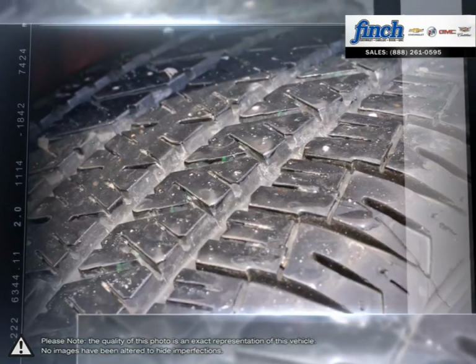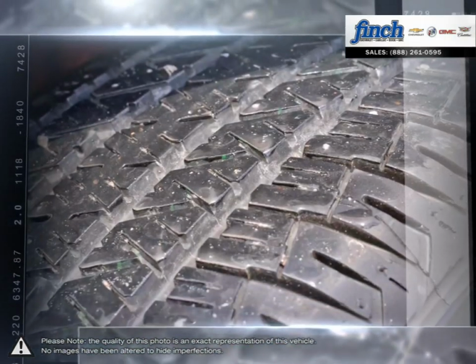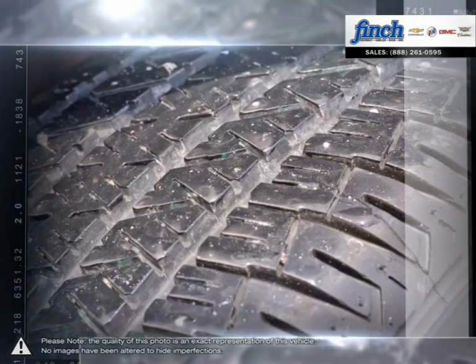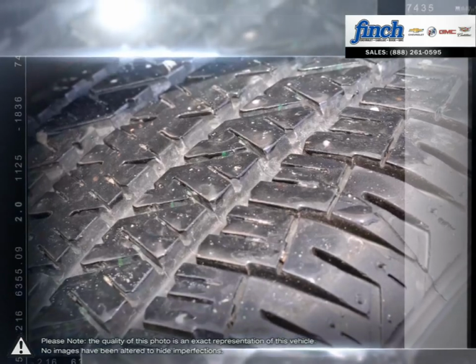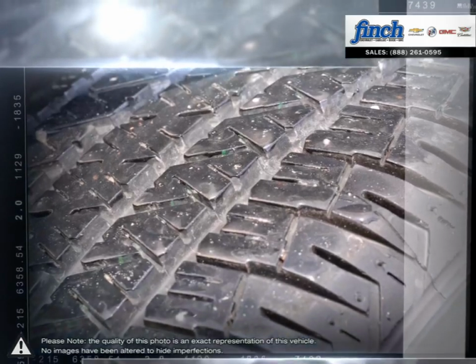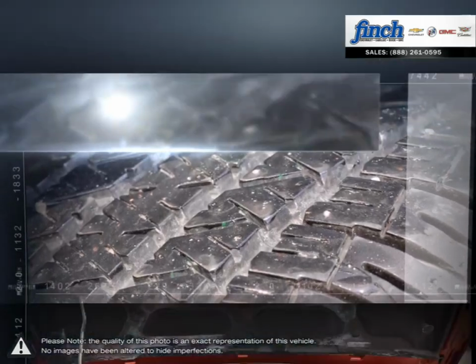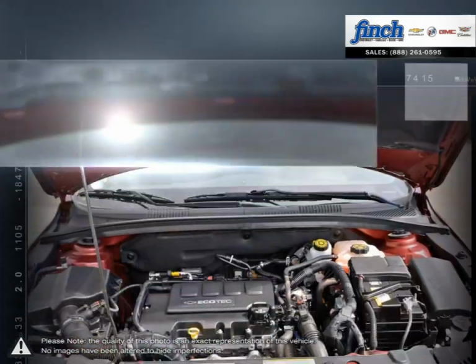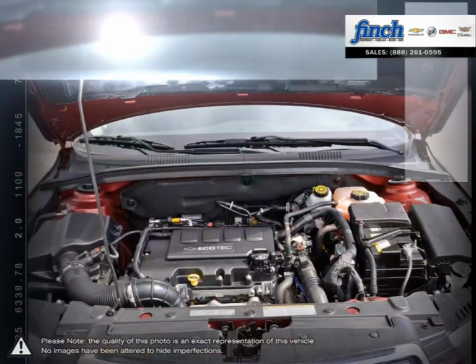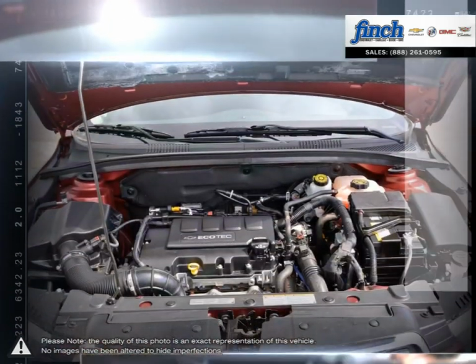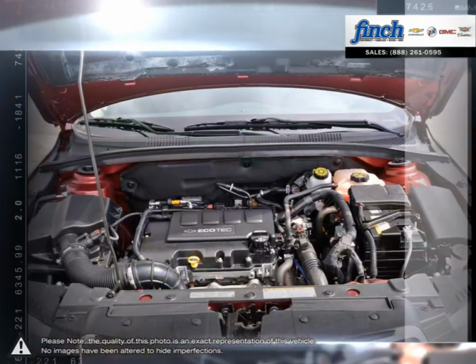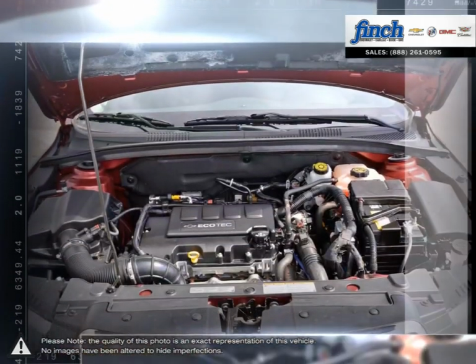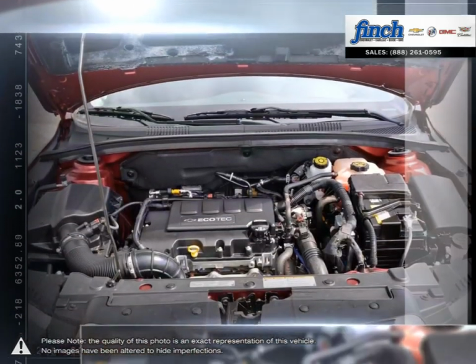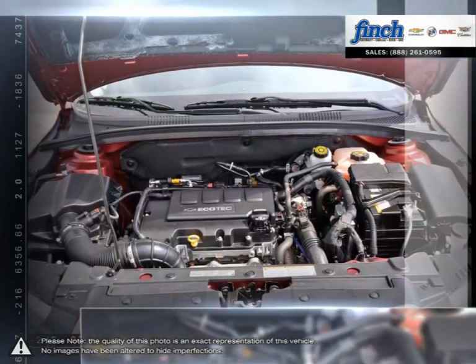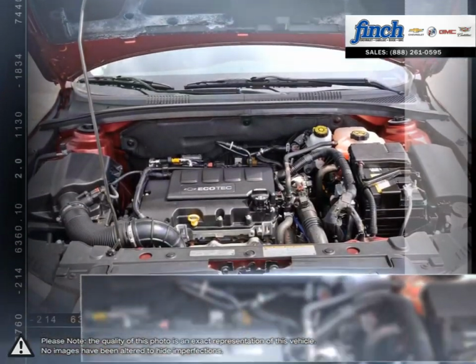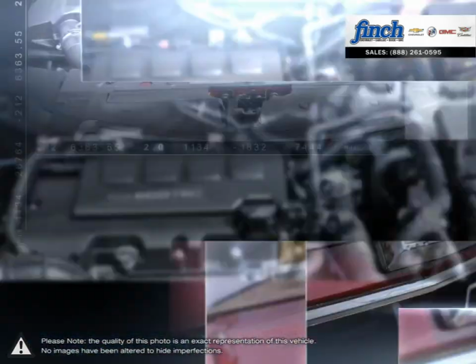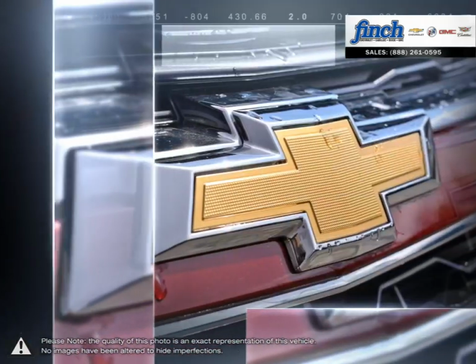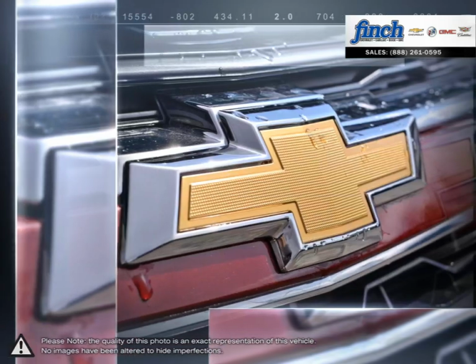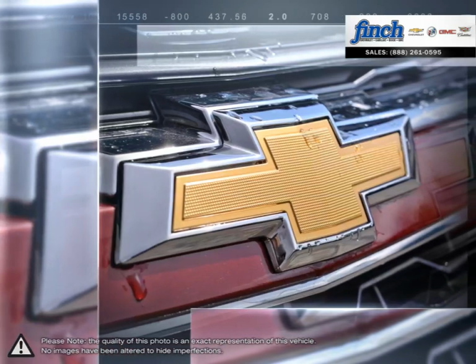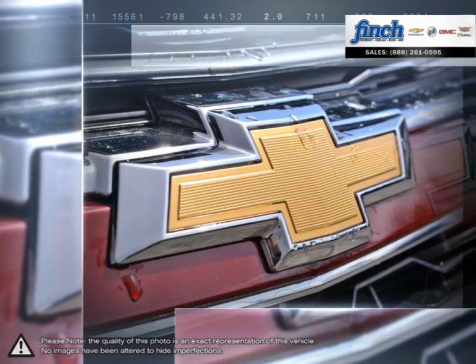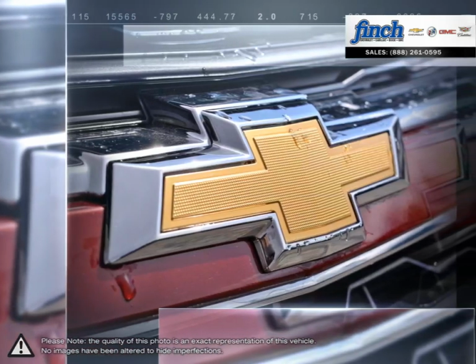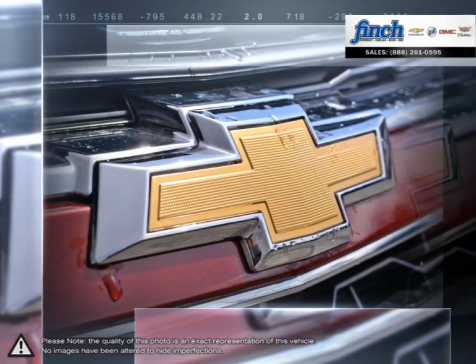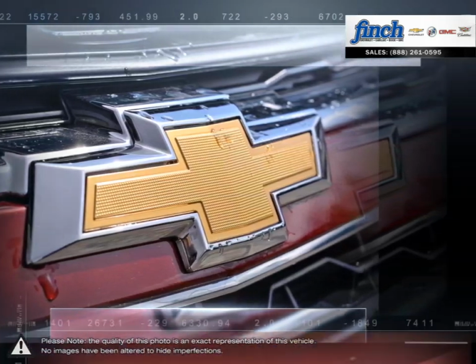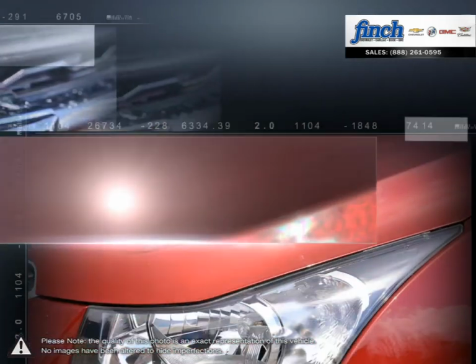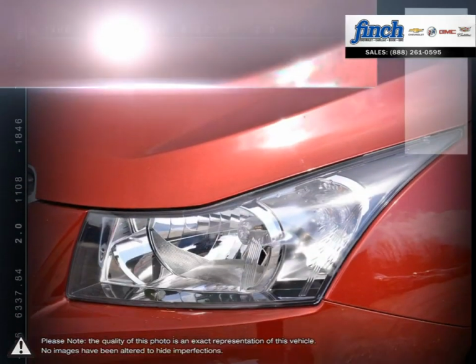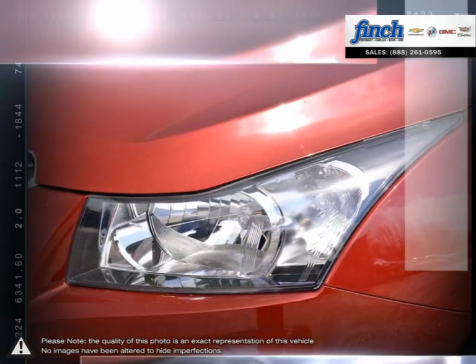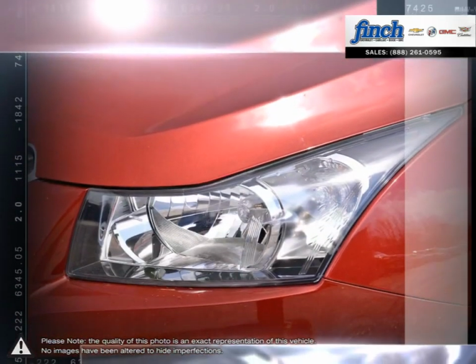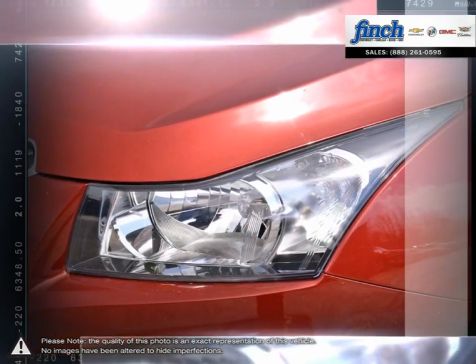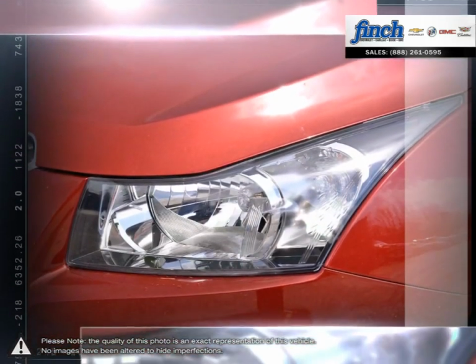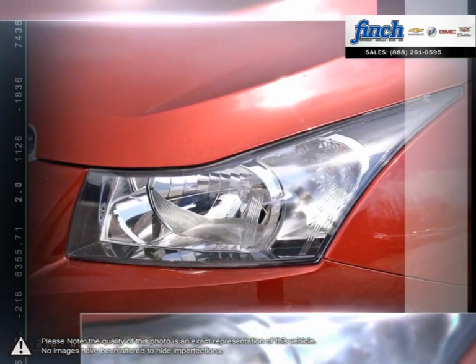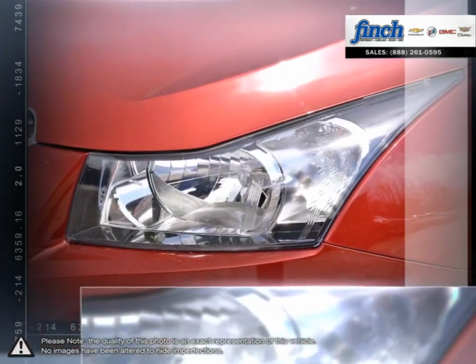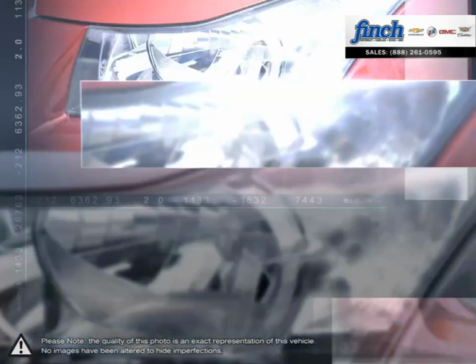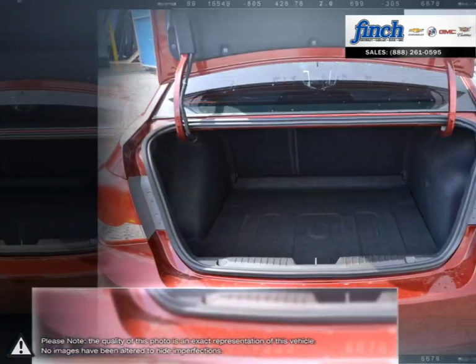With the Cruze you won't ever sacrifice performance or responsive handling. Inside, you'll discover more refinements, ample cargo room, and the latest in vehicle connectivity features and state-of-the-art safety technology.